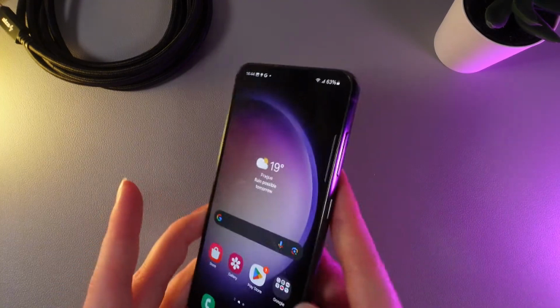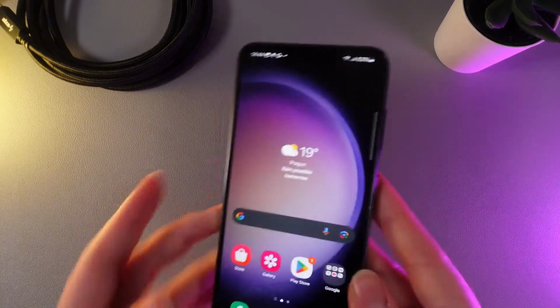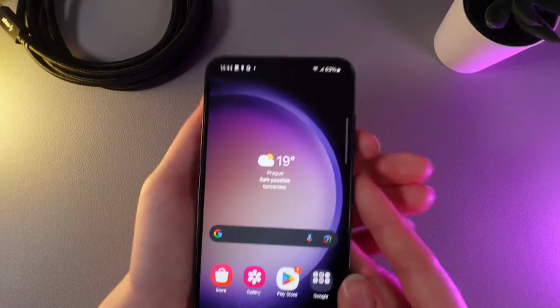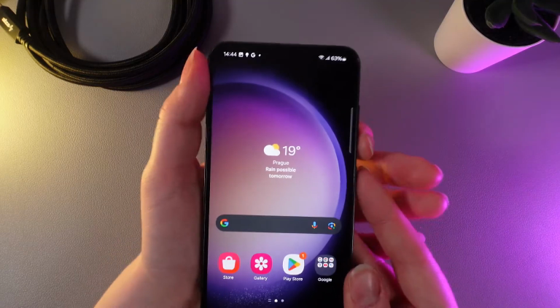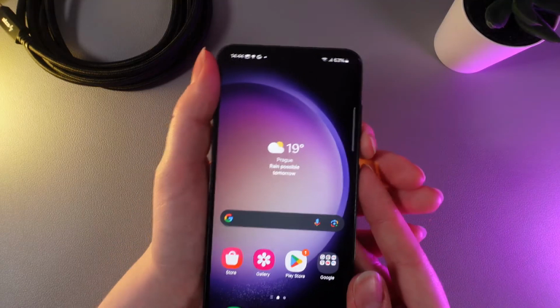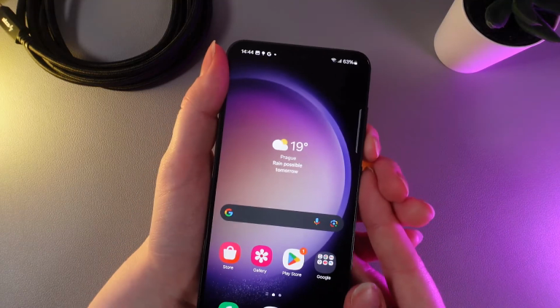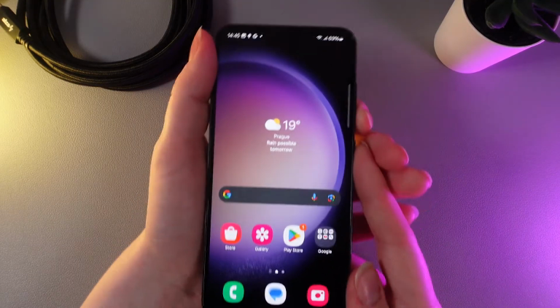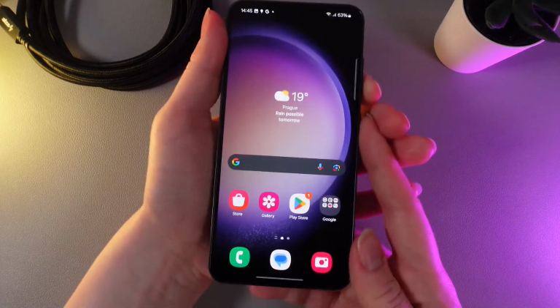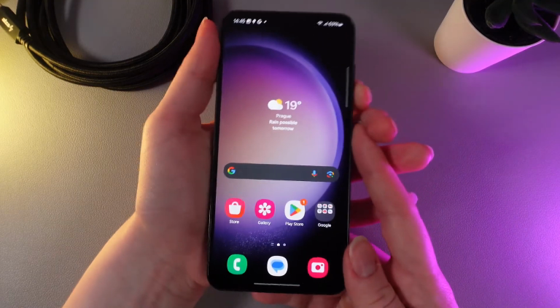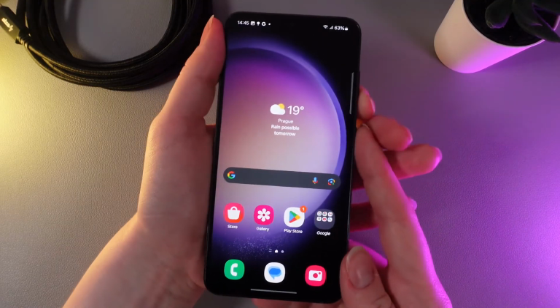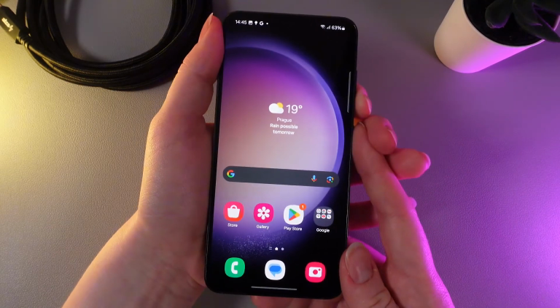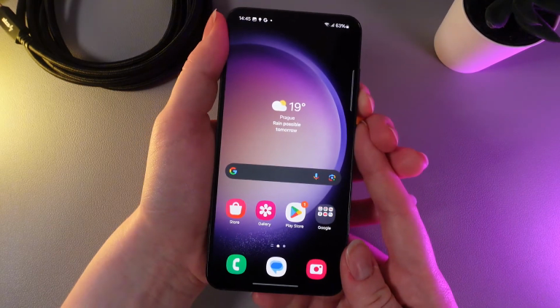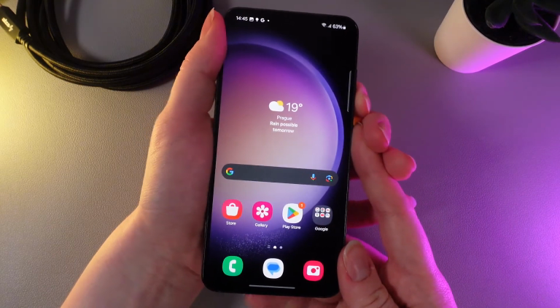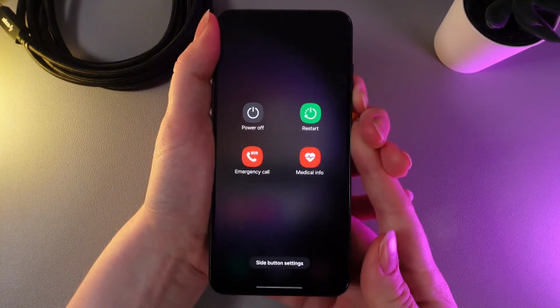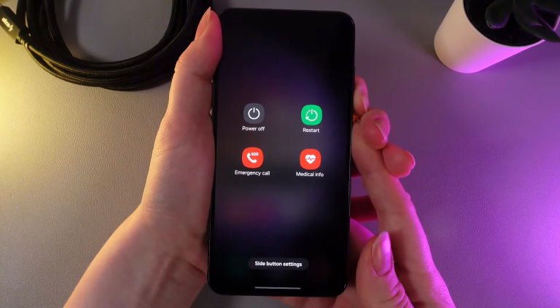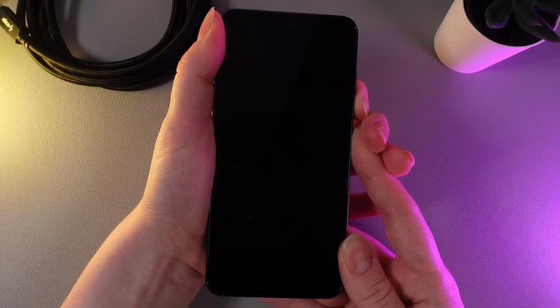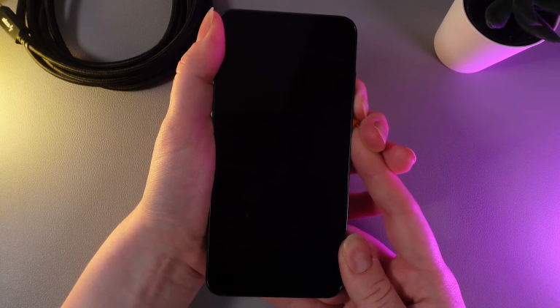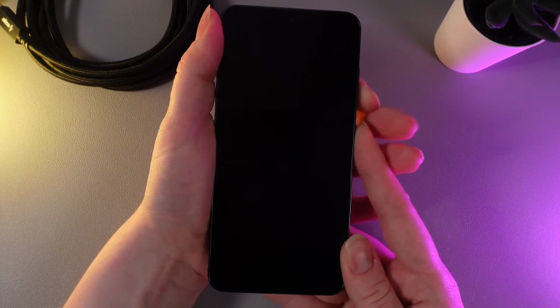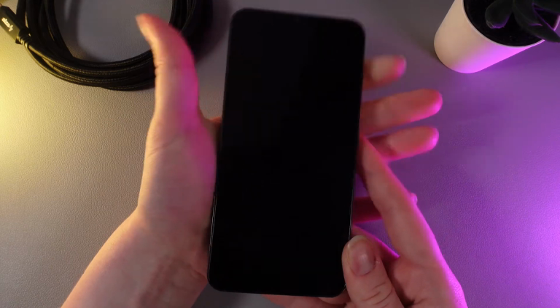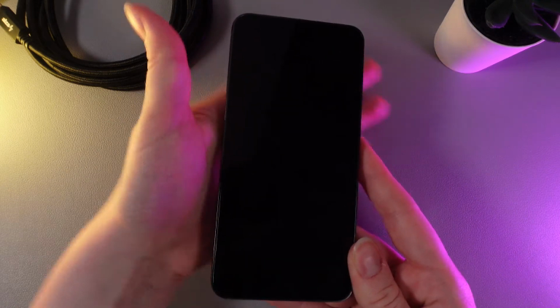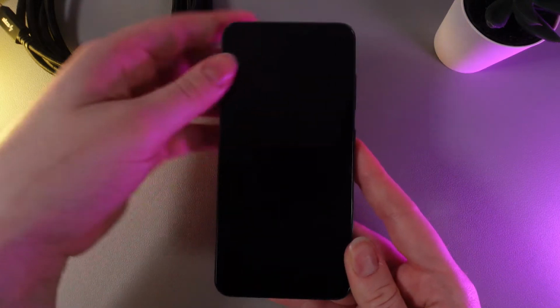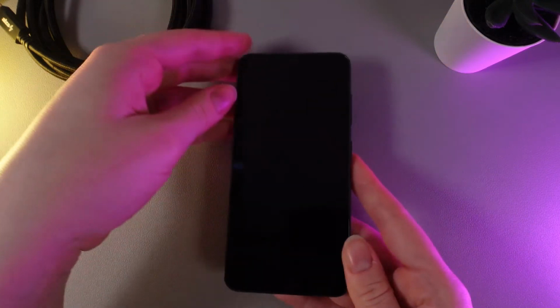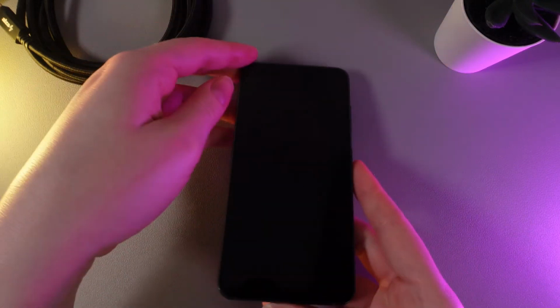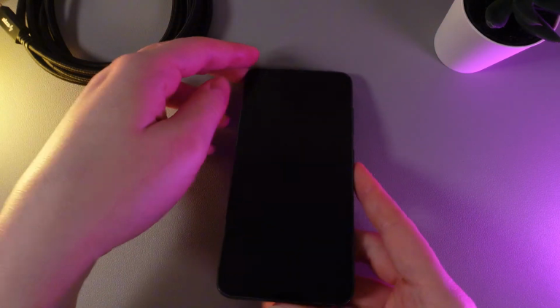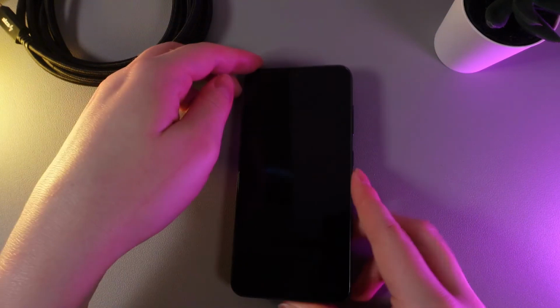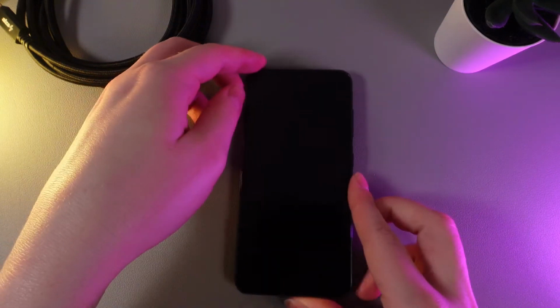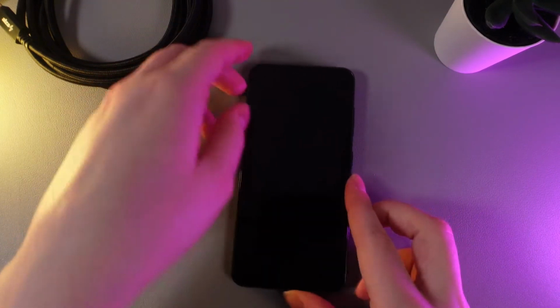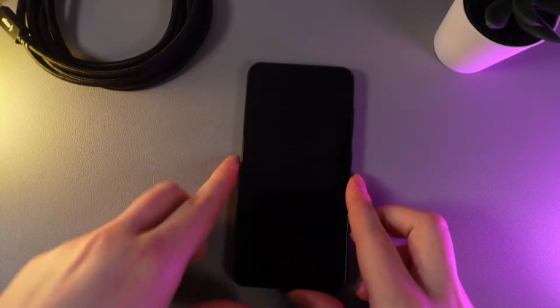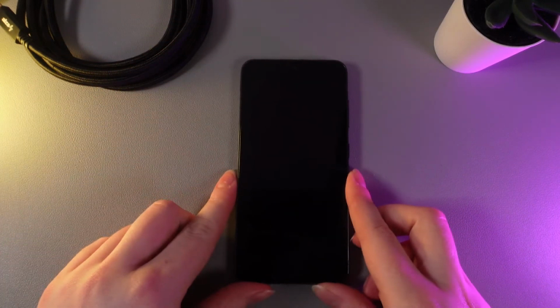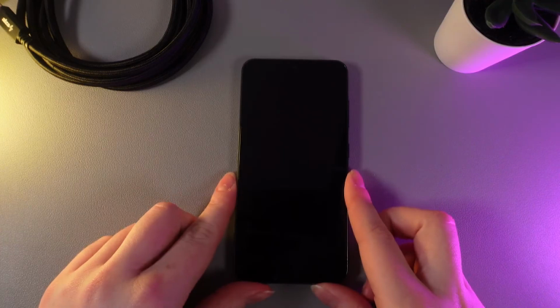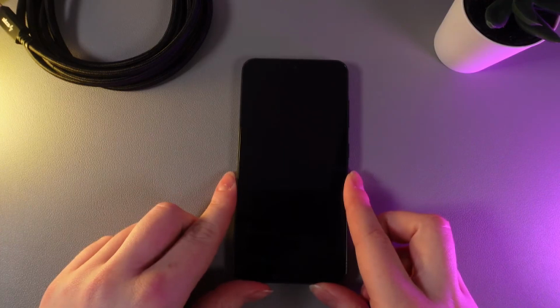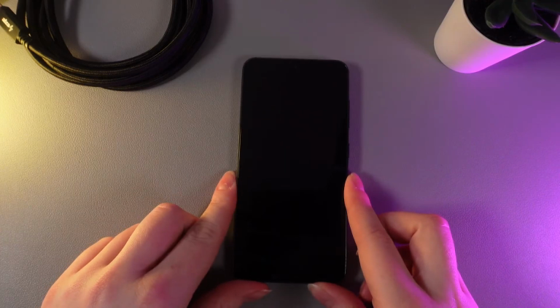So let's do it — I'll hold these two buttons until my phone turns off. So now when the screen is black, that means that our phone has been successfully turned off.